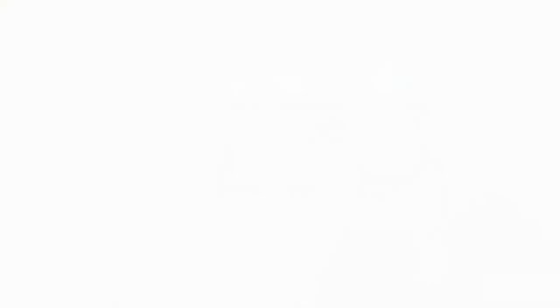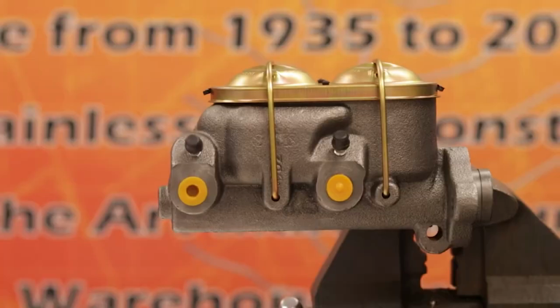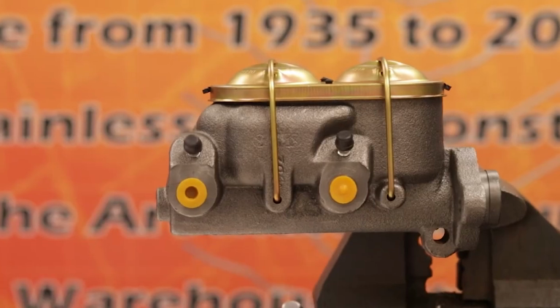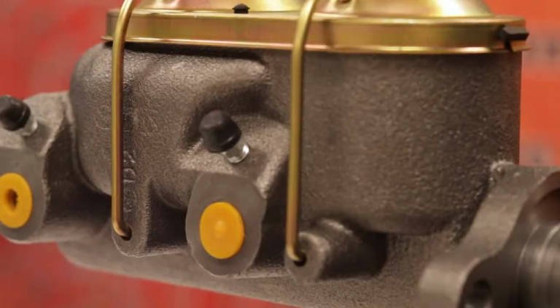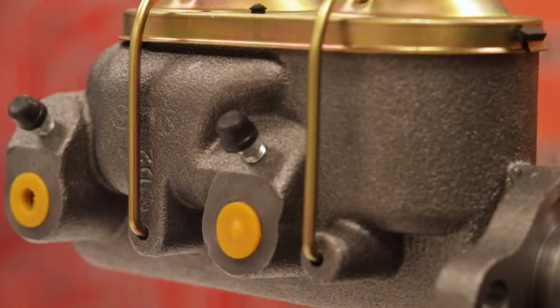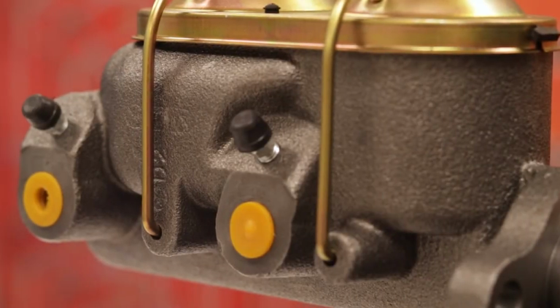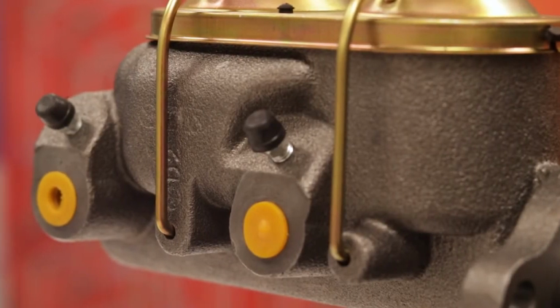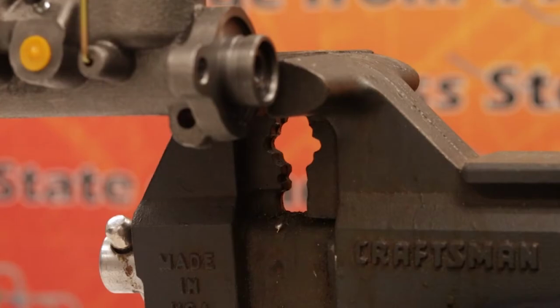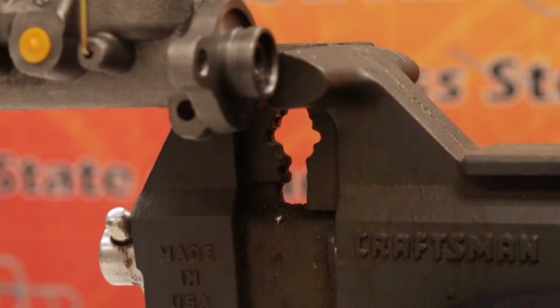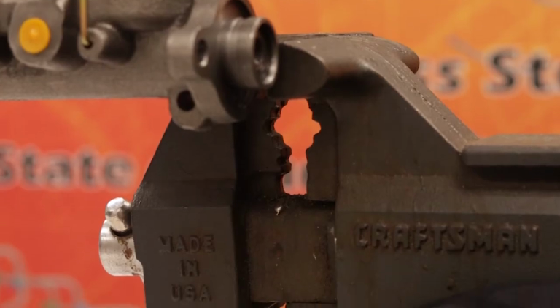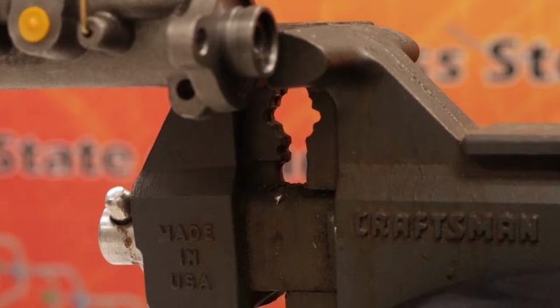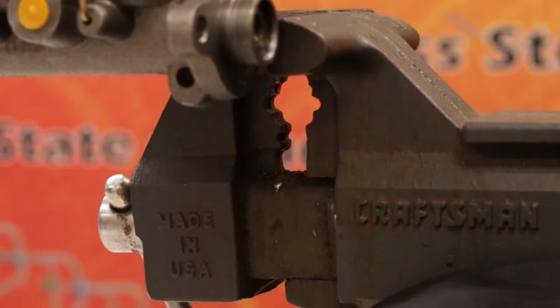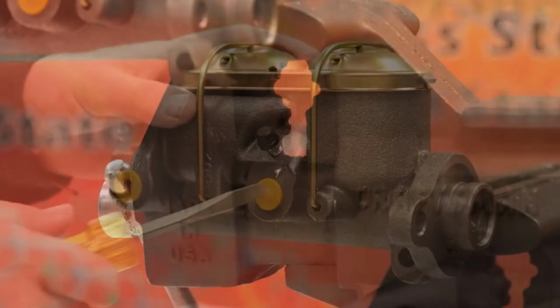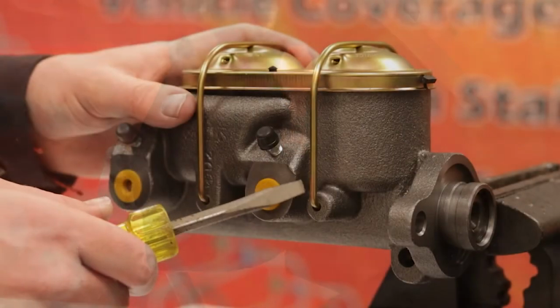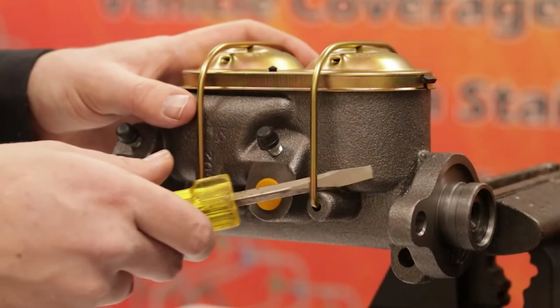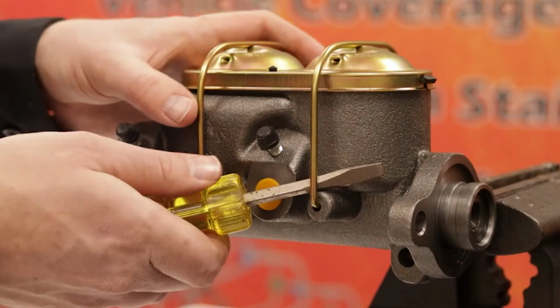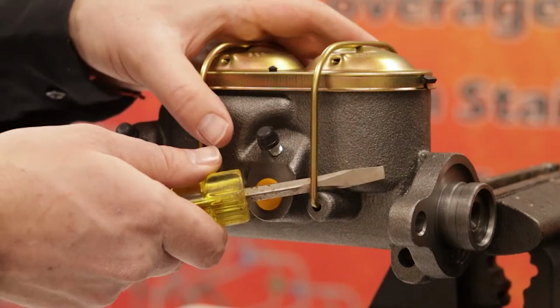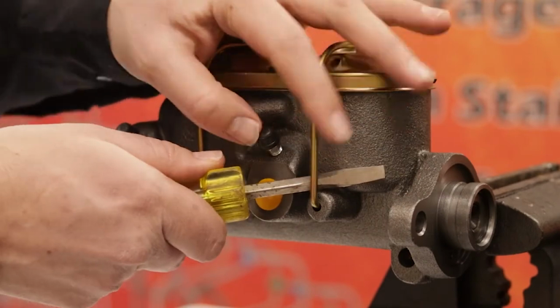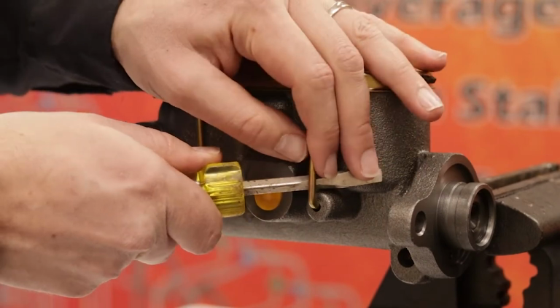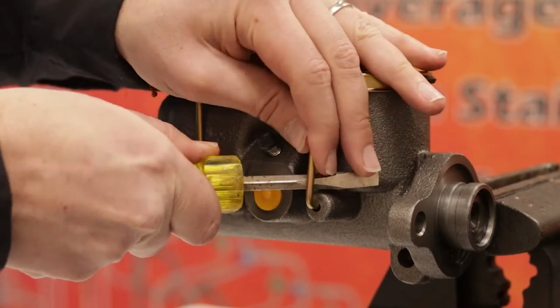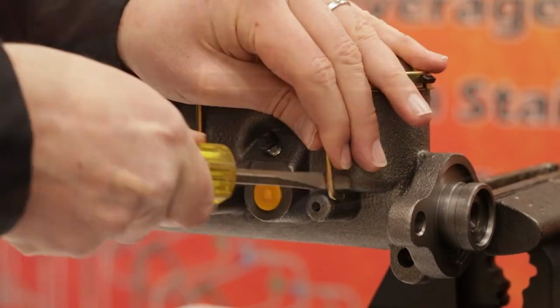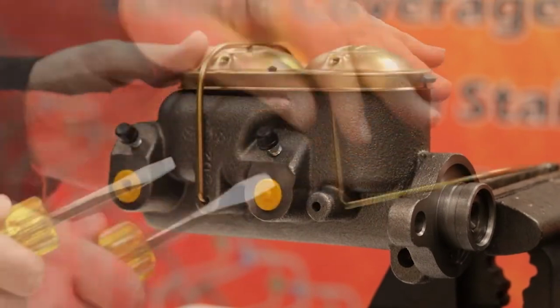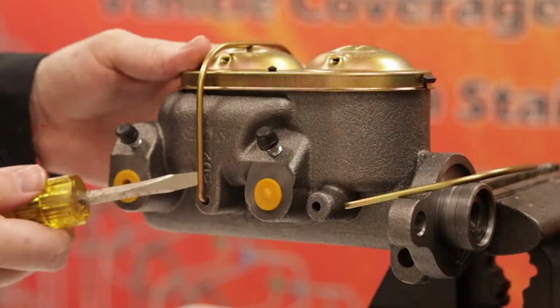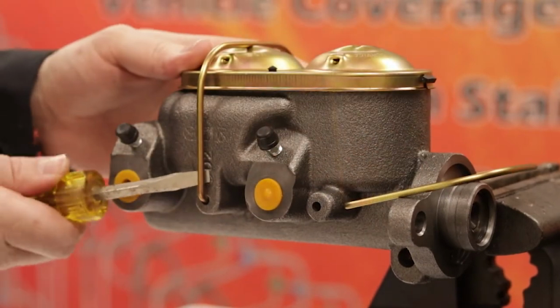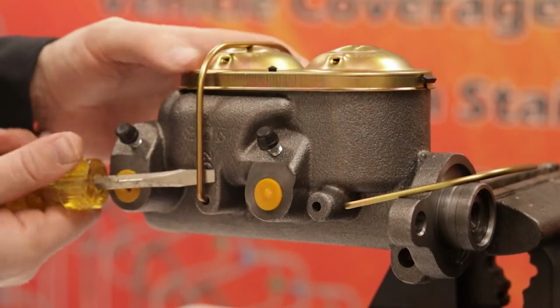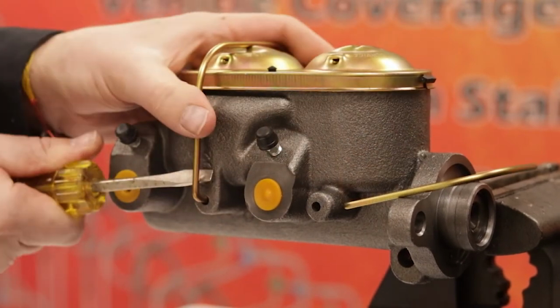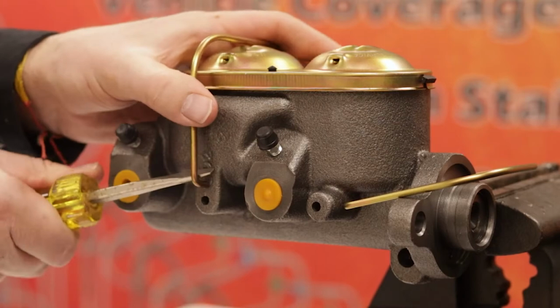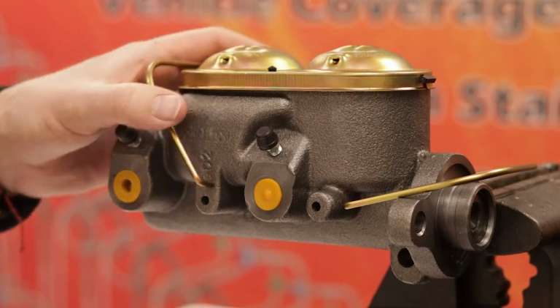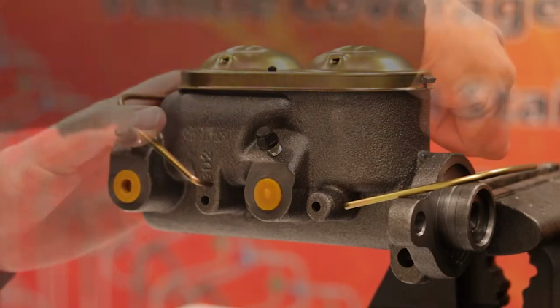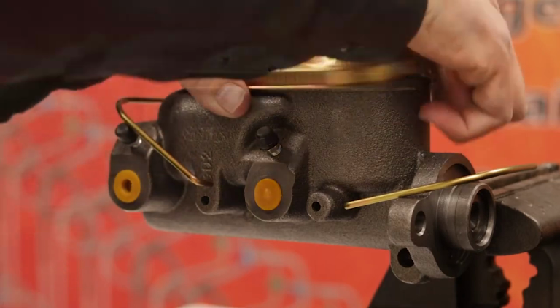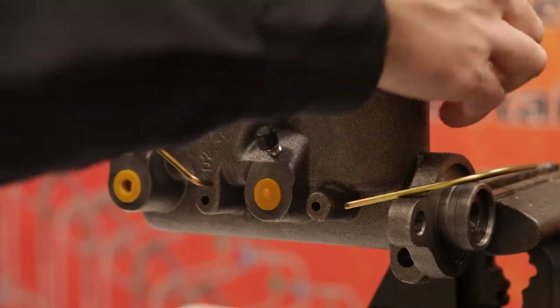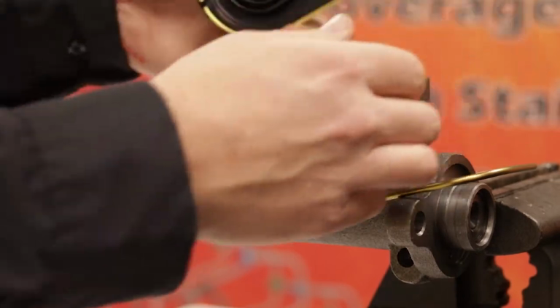Start by securing your master cylinder into a bench vise, making sure that it is level. To avoid scratching the lid, remove the bales from each side using a screwdriver, then remove the cap.